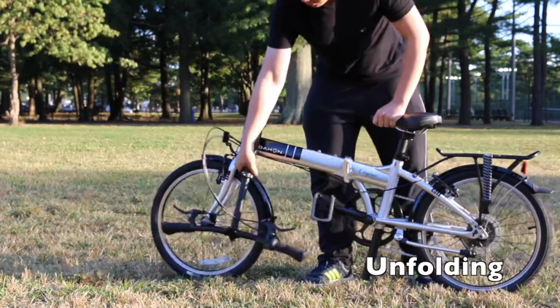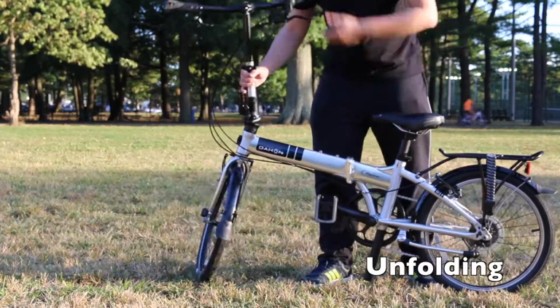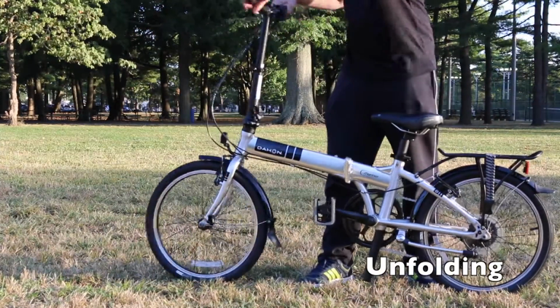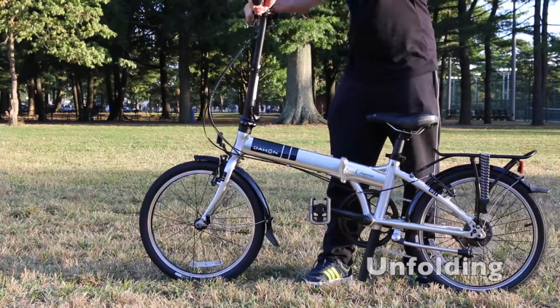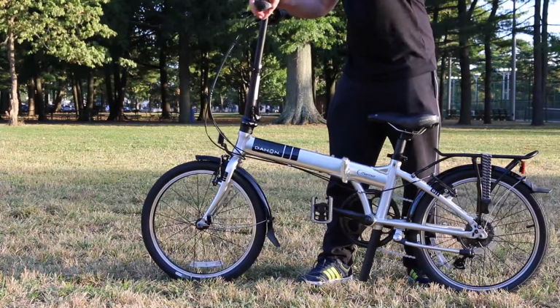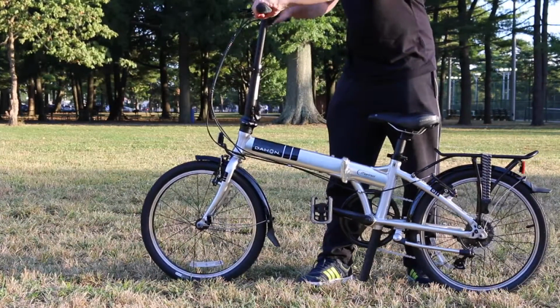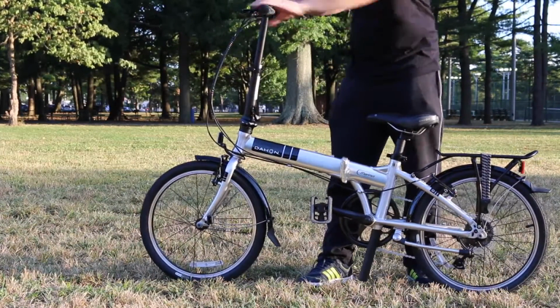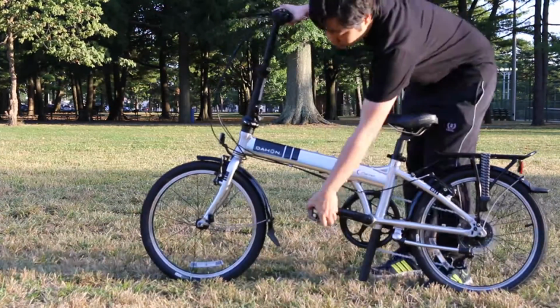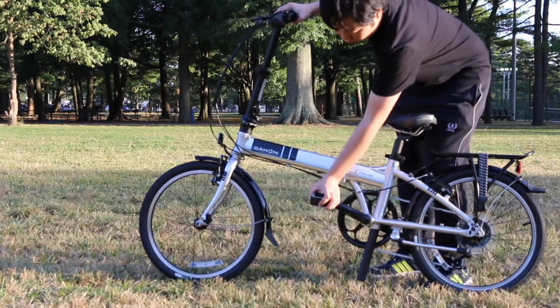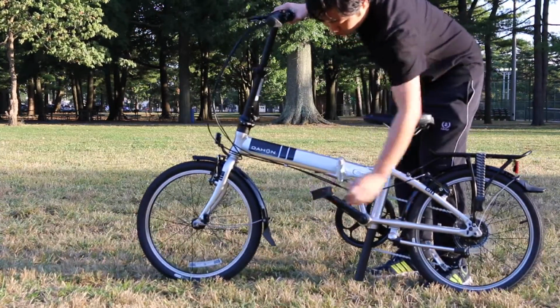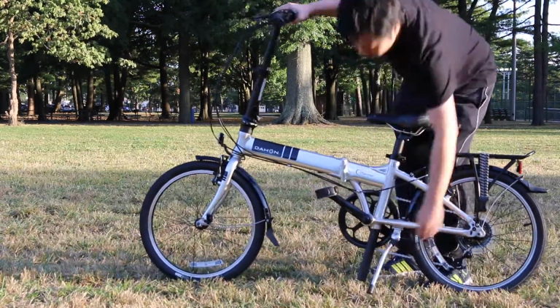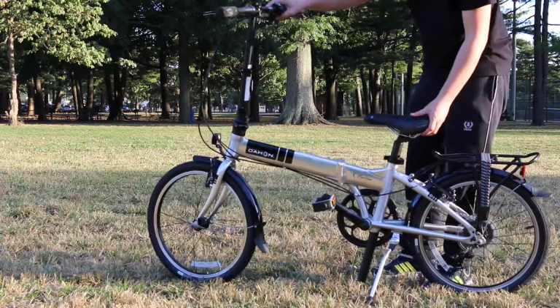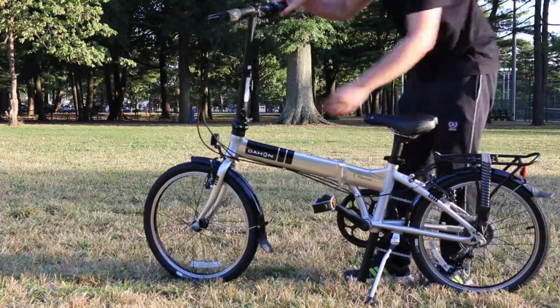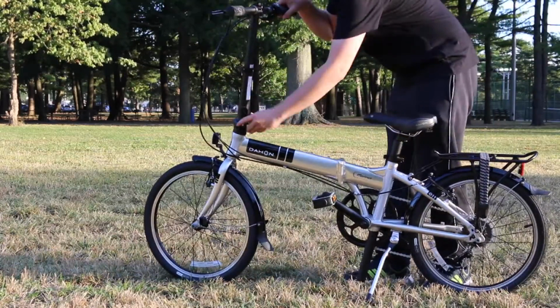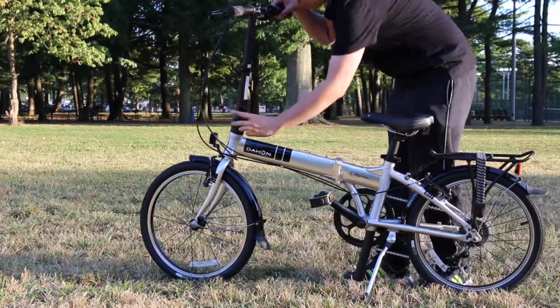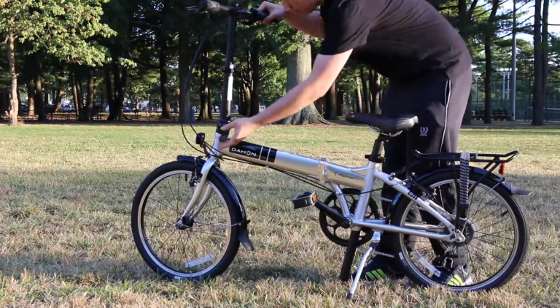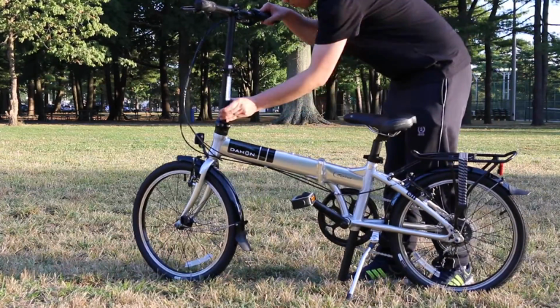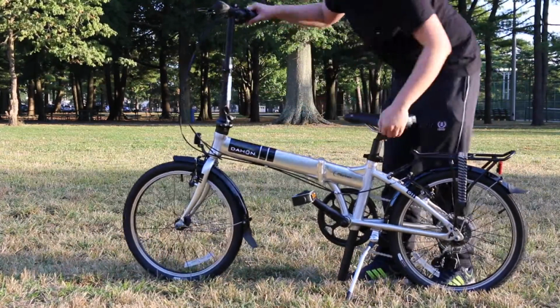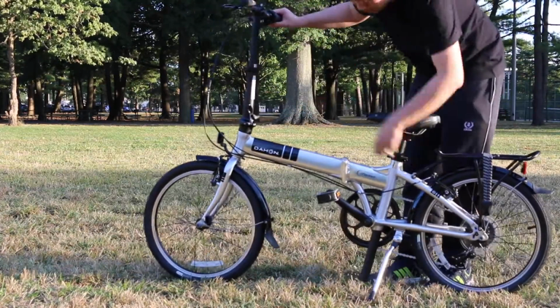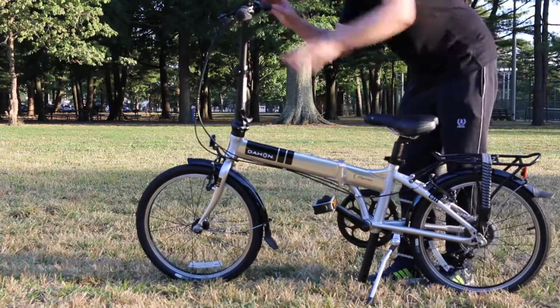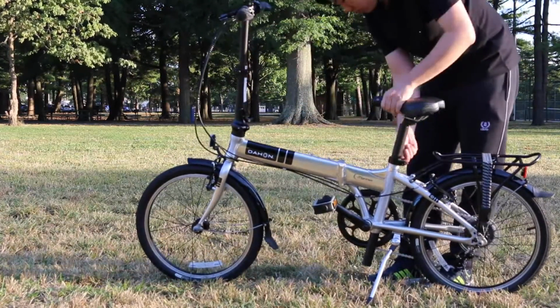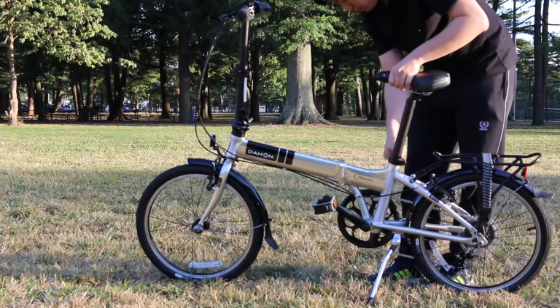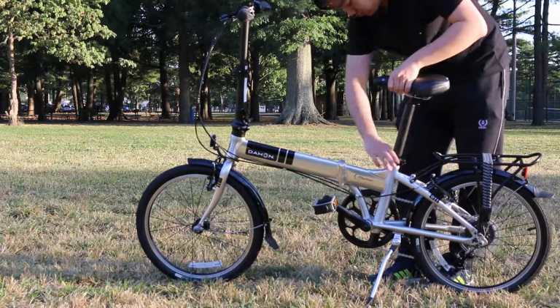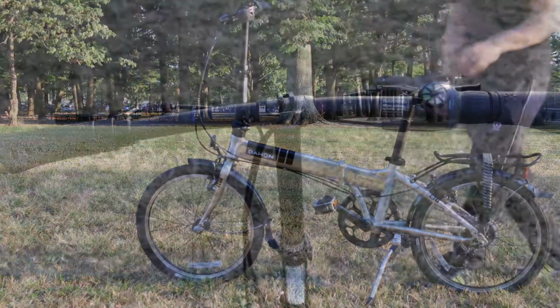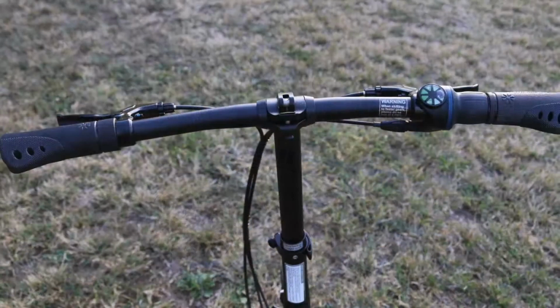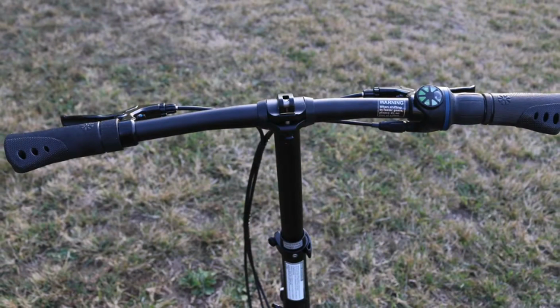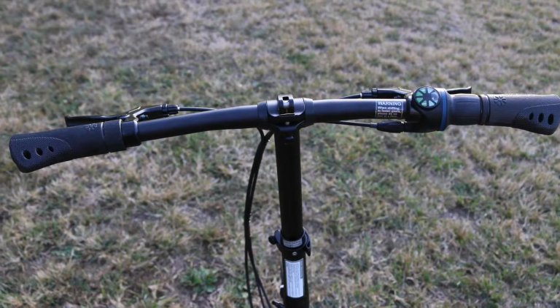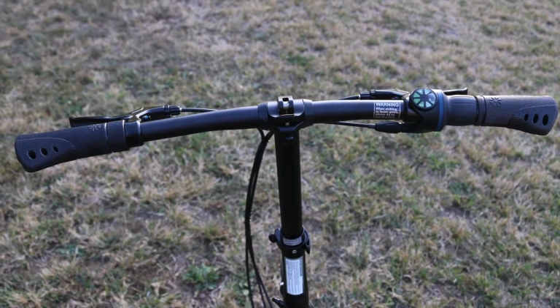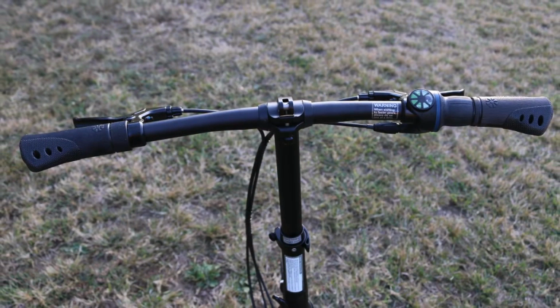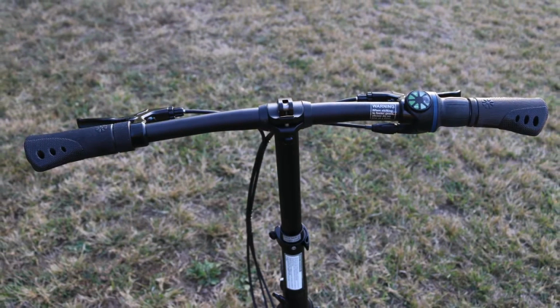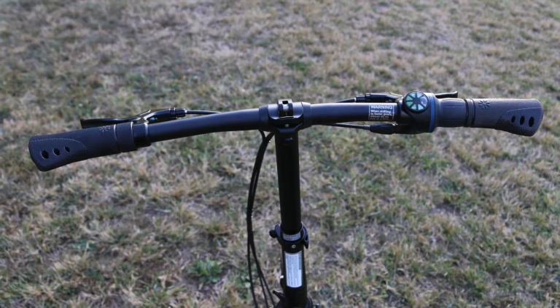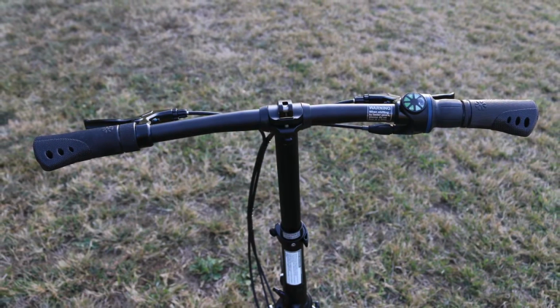It features seven speeds for handling moderate hills, a 7005 lightweight aluminum frame with ViceGrip technology, an aluminum fork, 20-inch wheels, and a Dahan Neos rear derailleur Pro providing fast and smooth shifting.